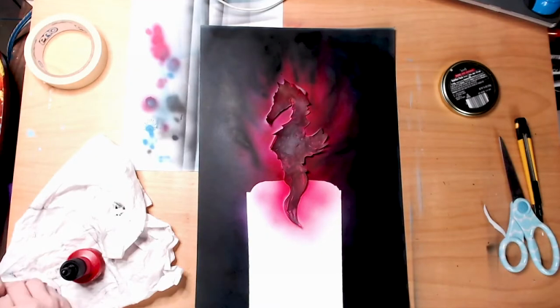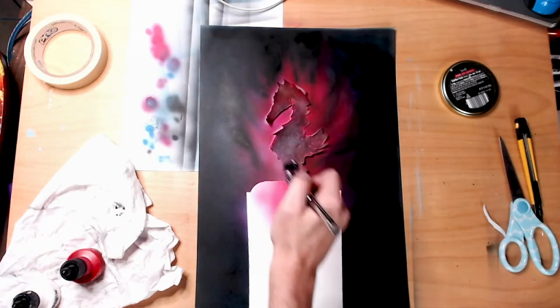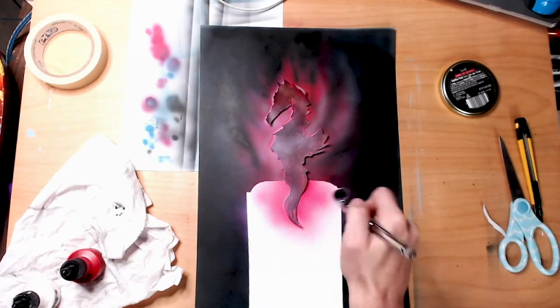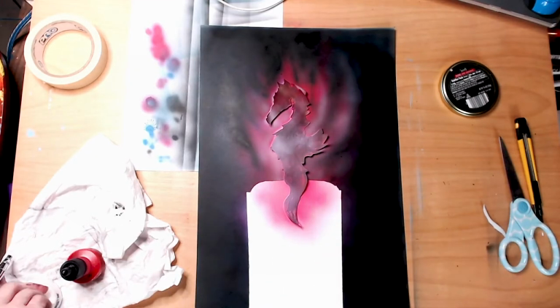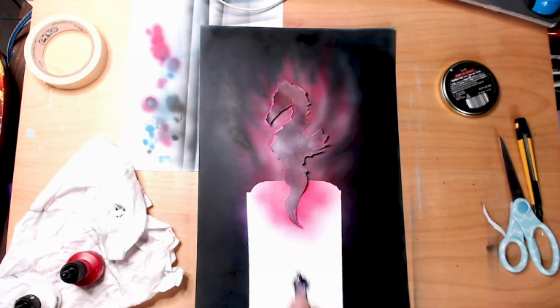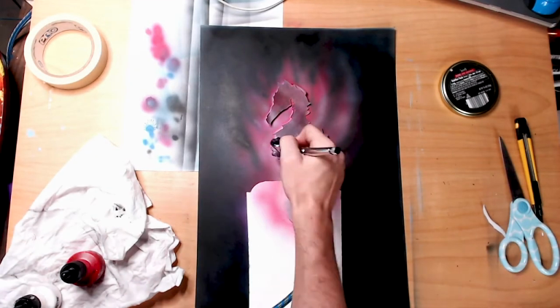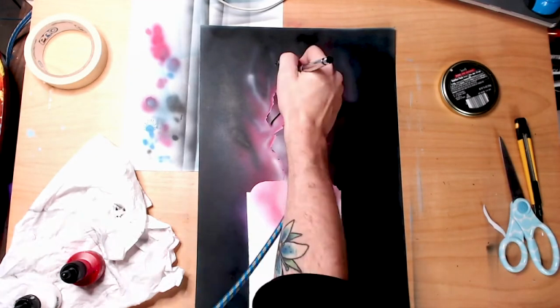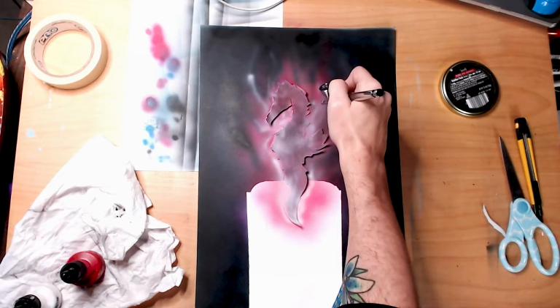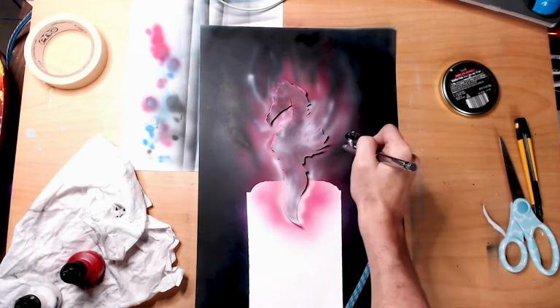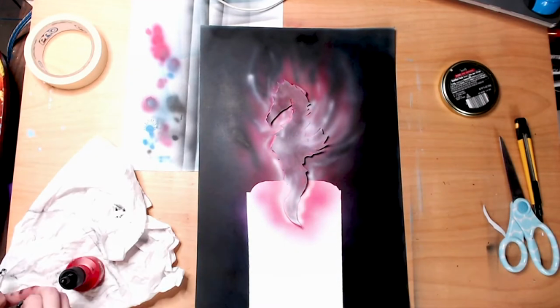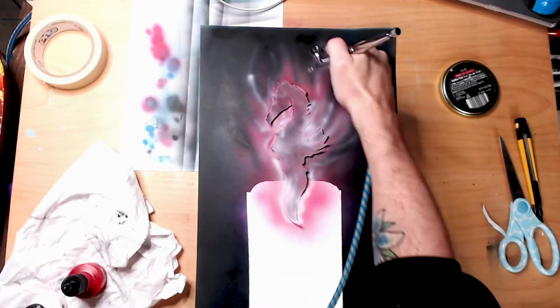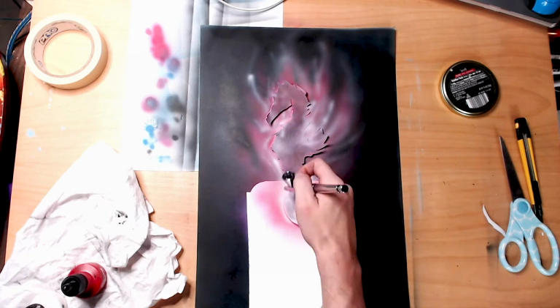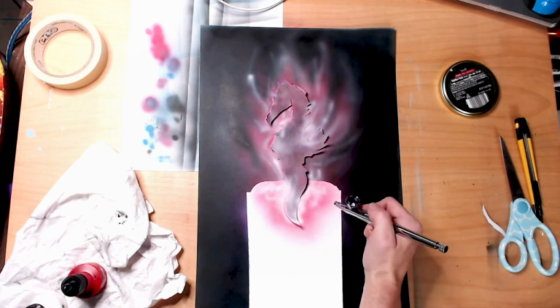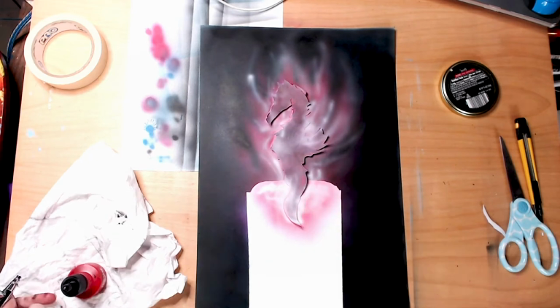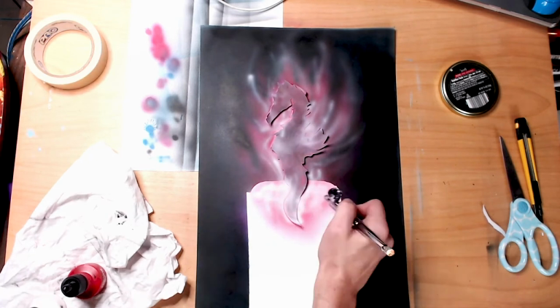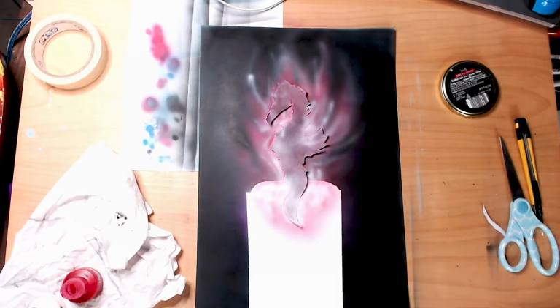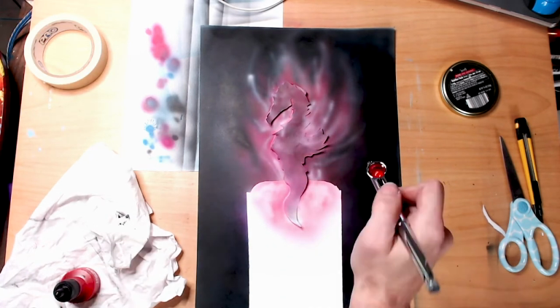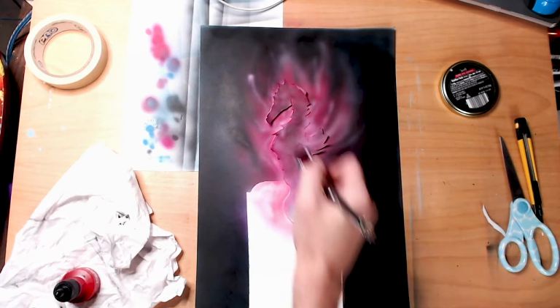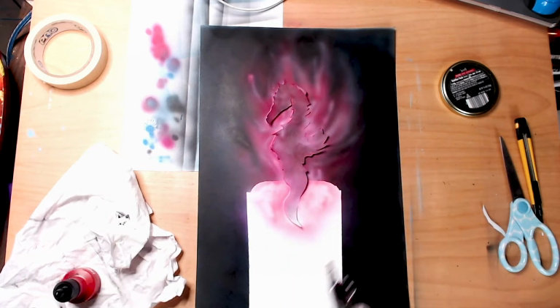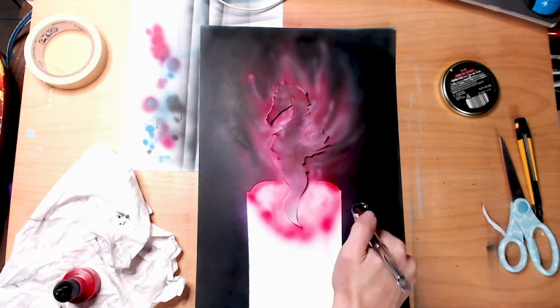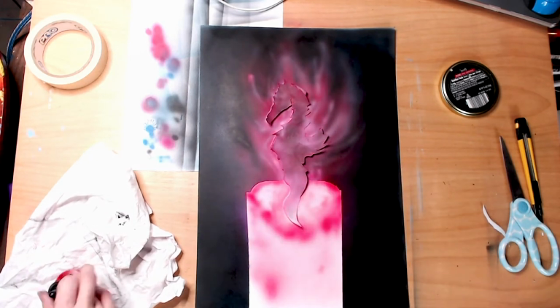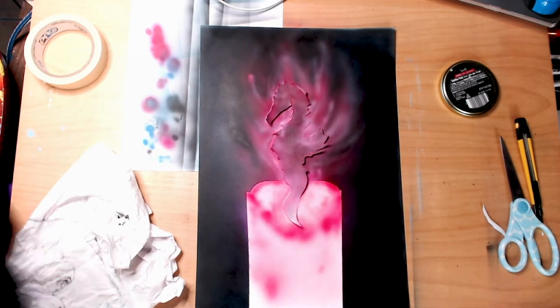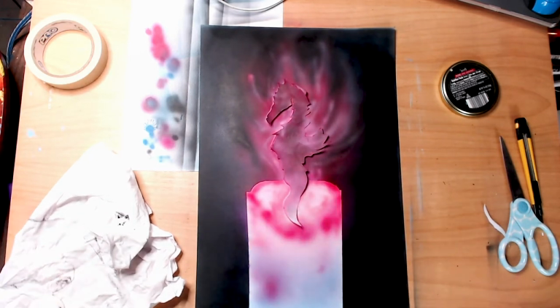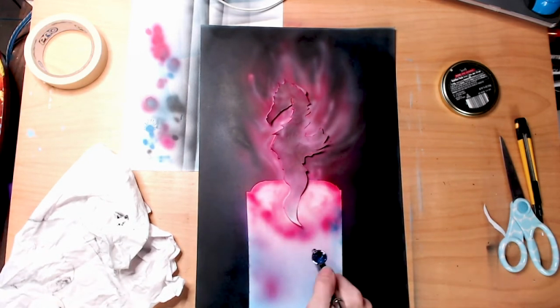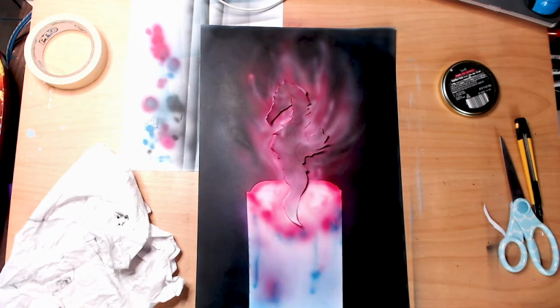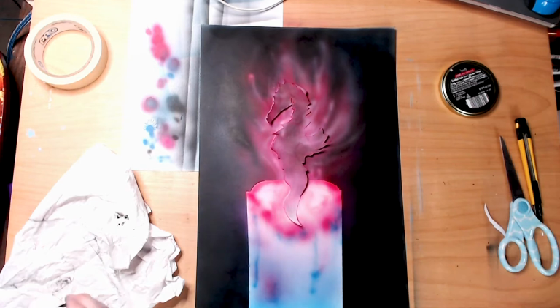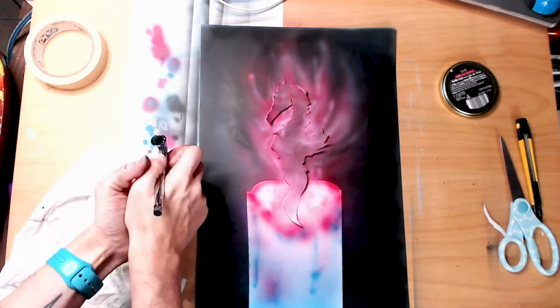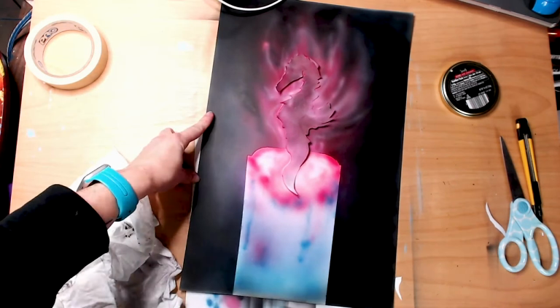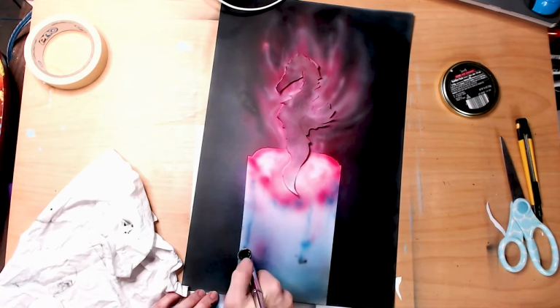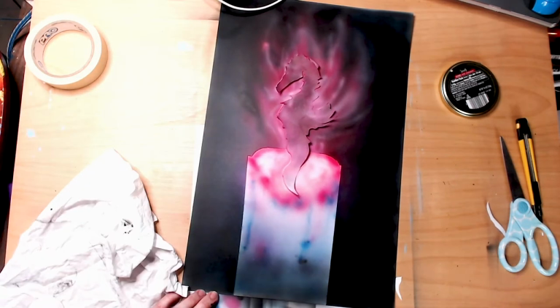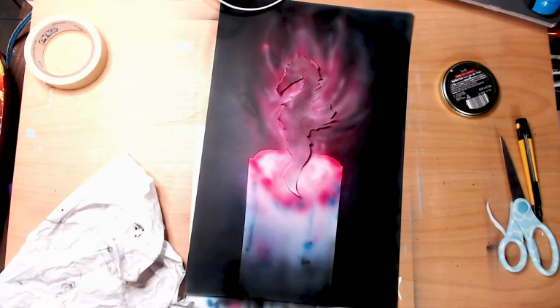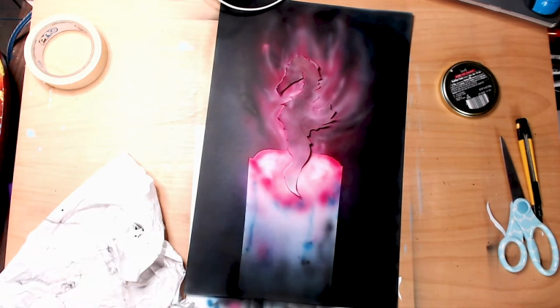This is actually on hard Bristol and it just held up perfect. It's honestly one of my go-to's right now.